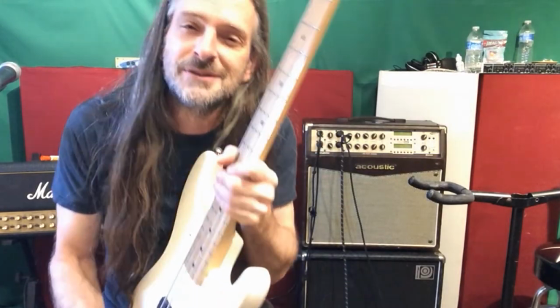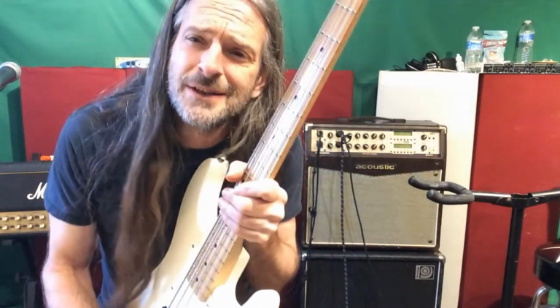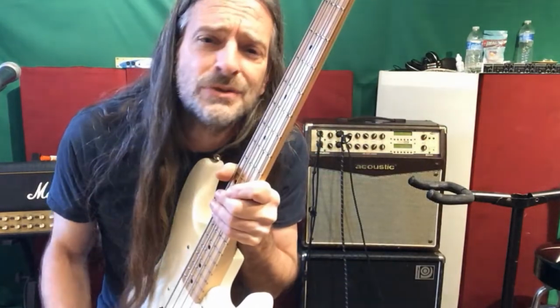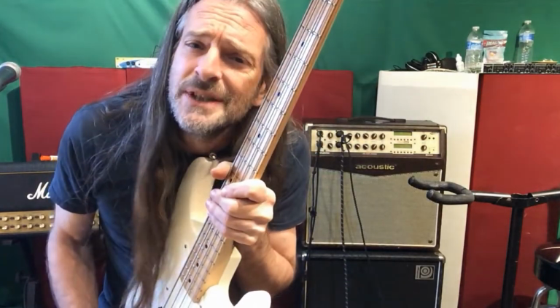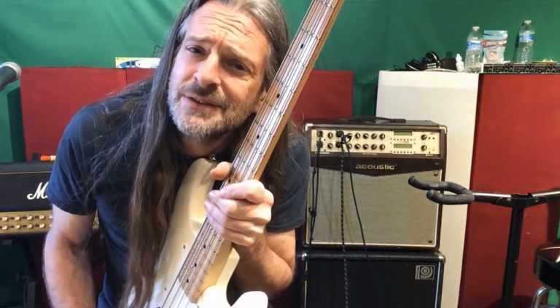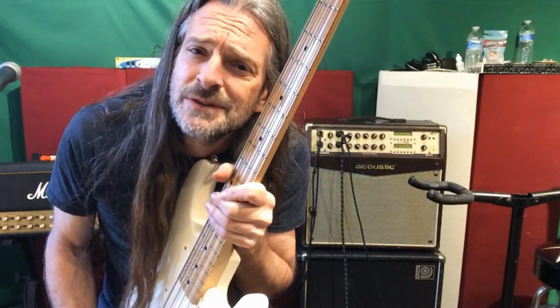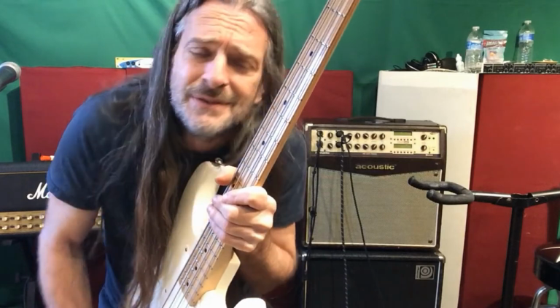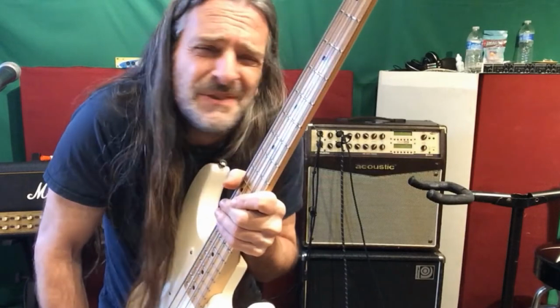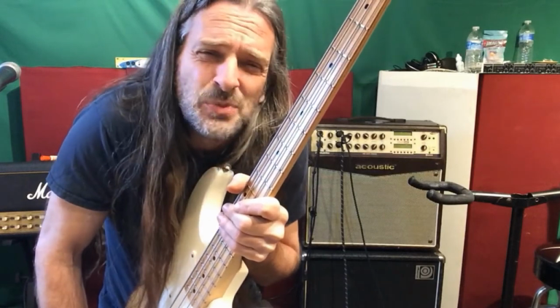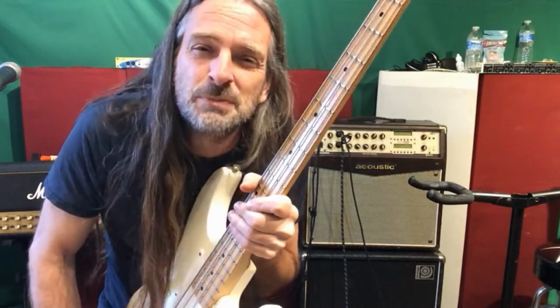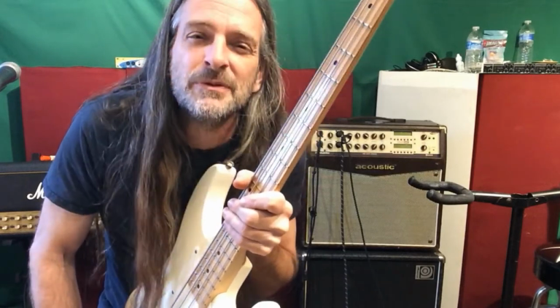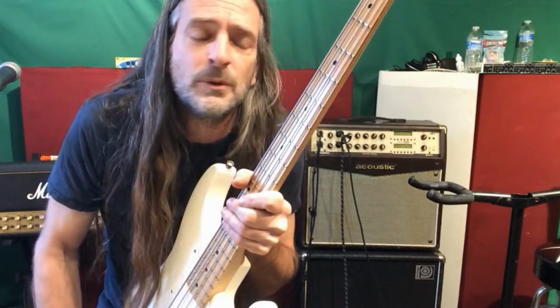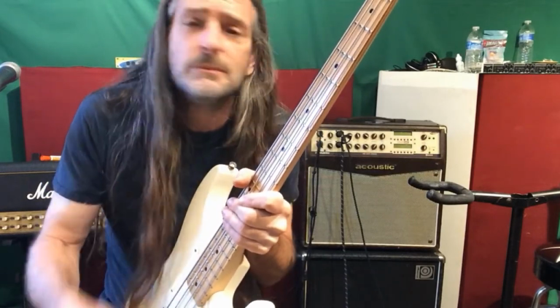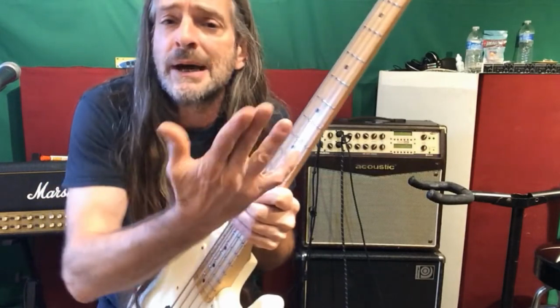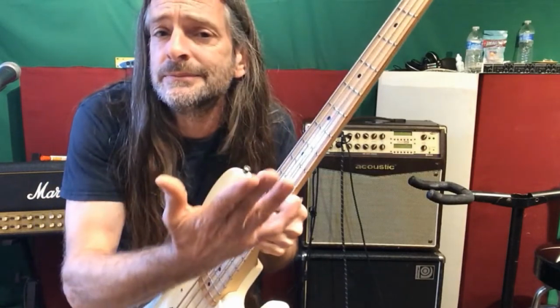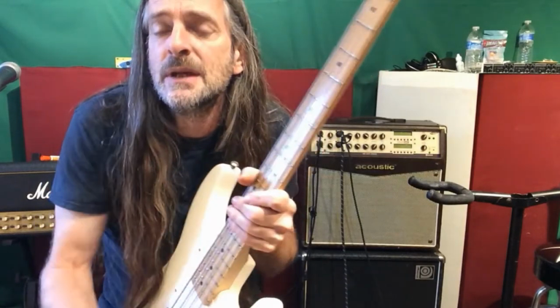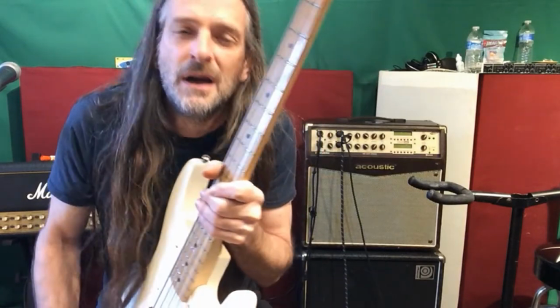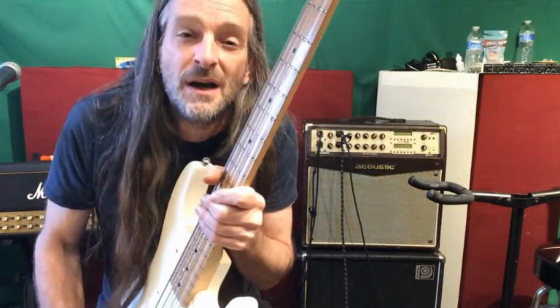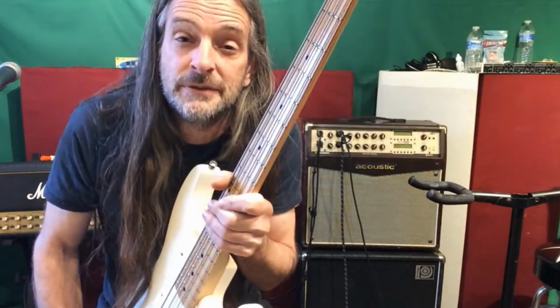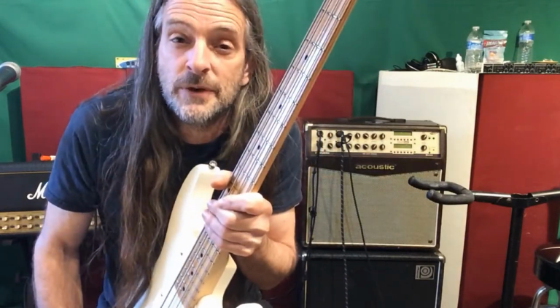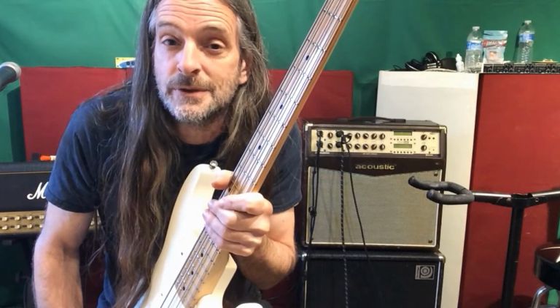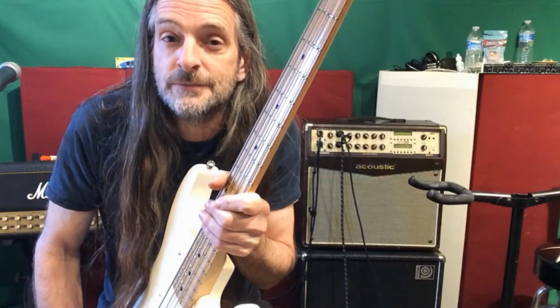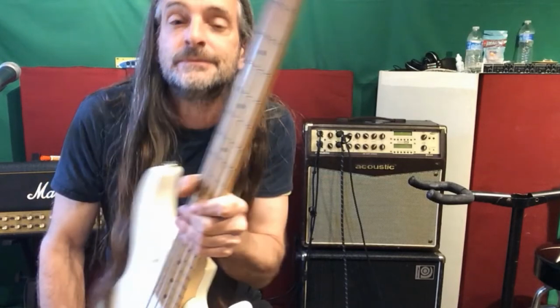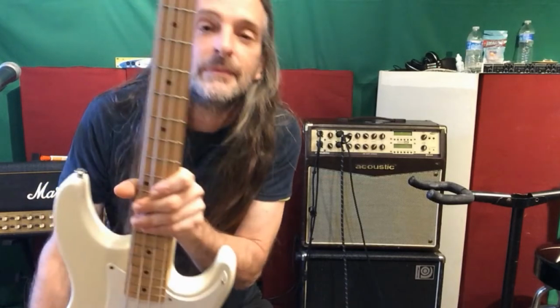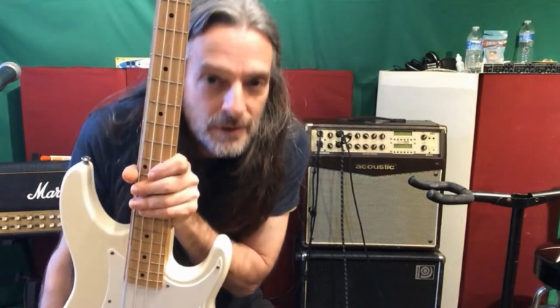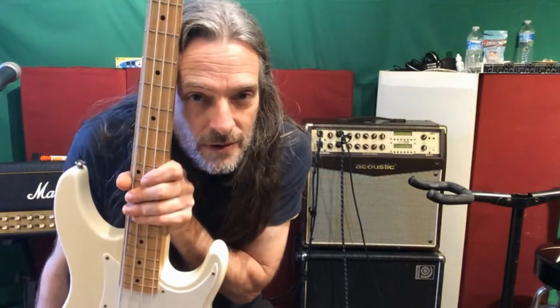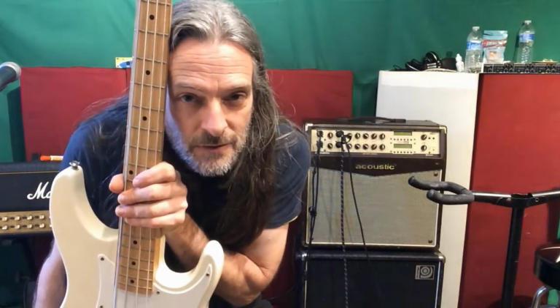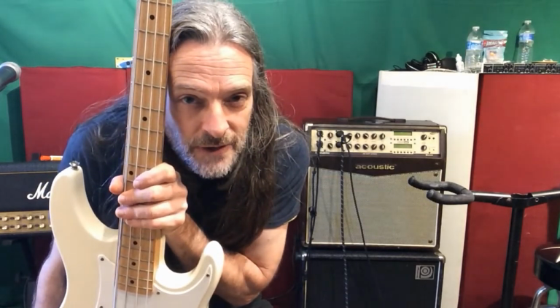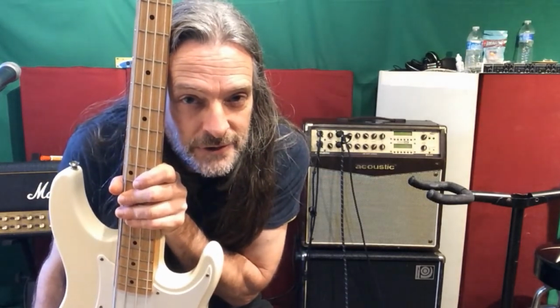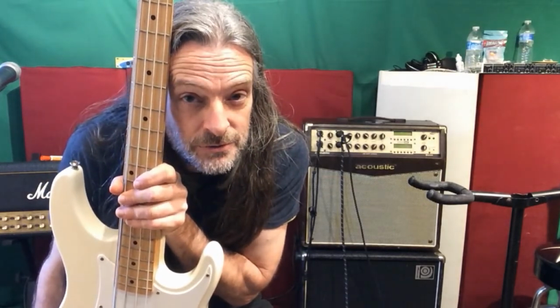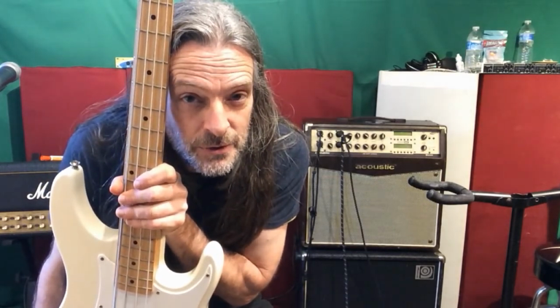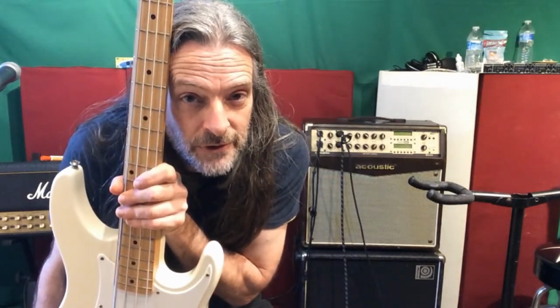The bottom line is it's really easy to do this, even if you just want to experiment for a couple of weeks and then move back. I'm gonna leave it this way for myself — five string tones on a four string frame.